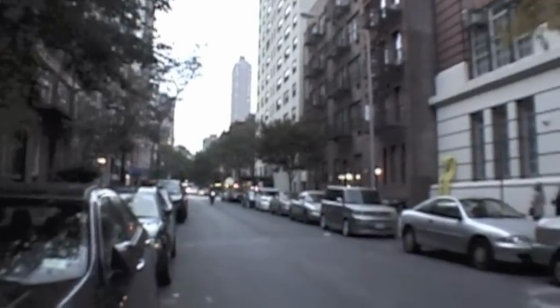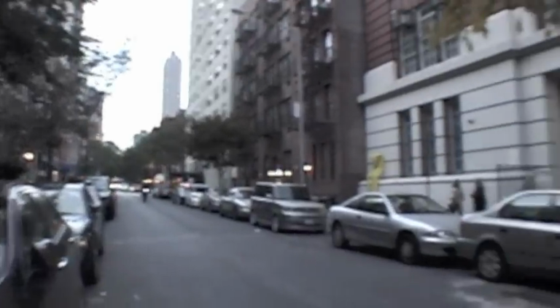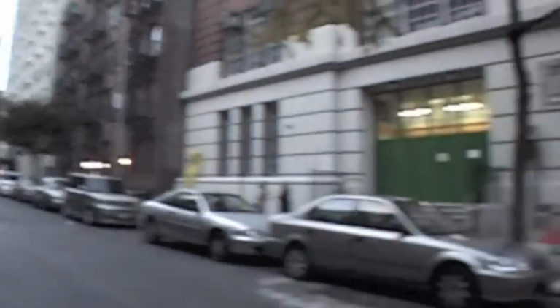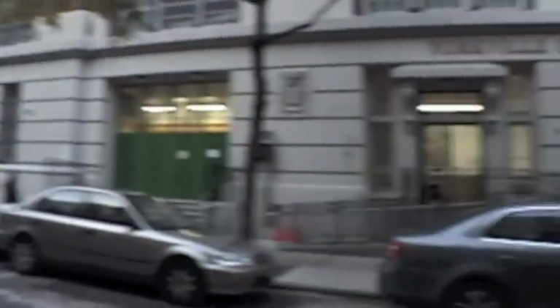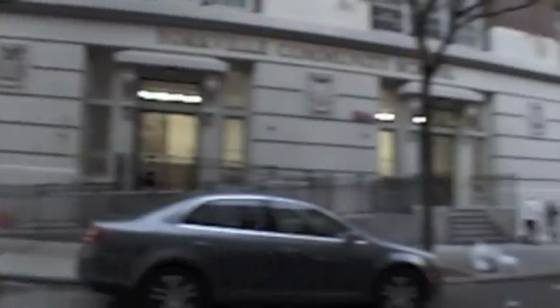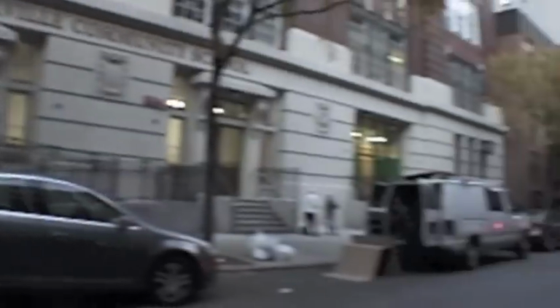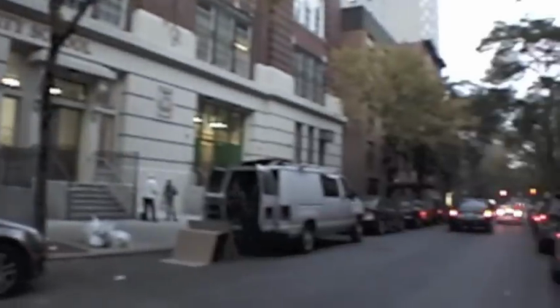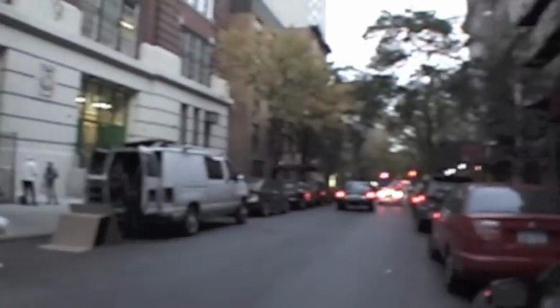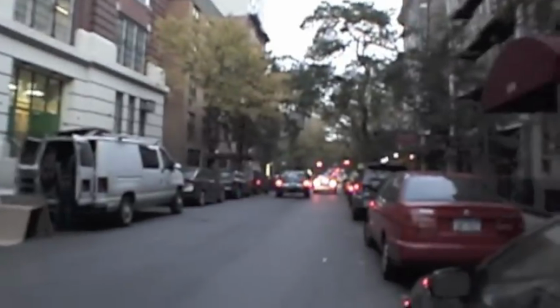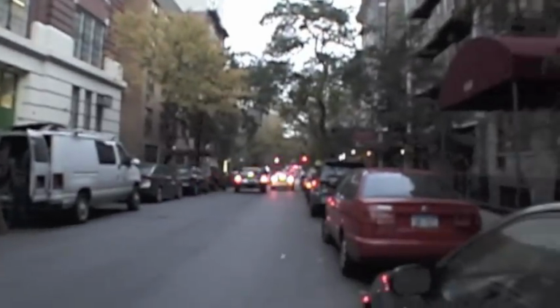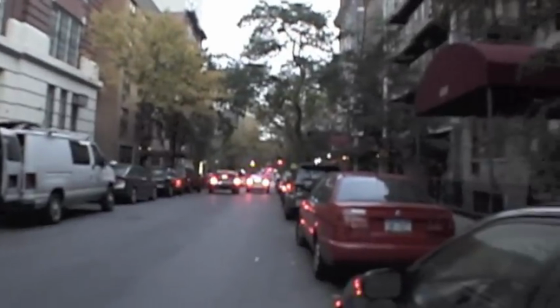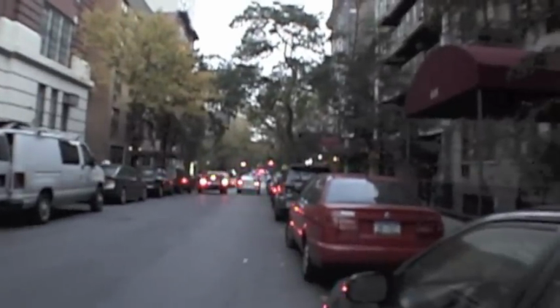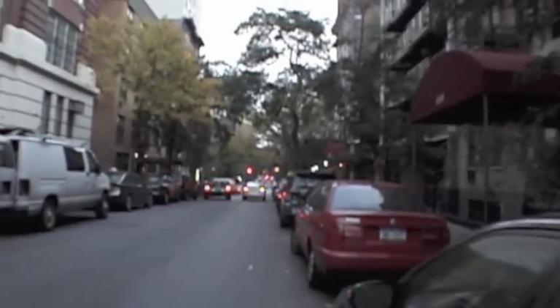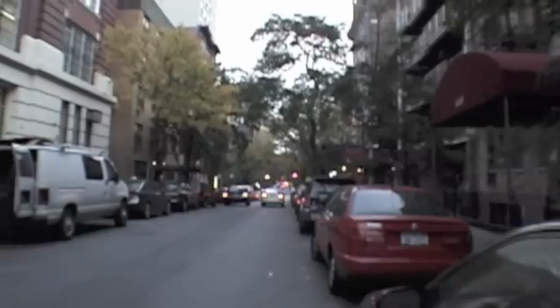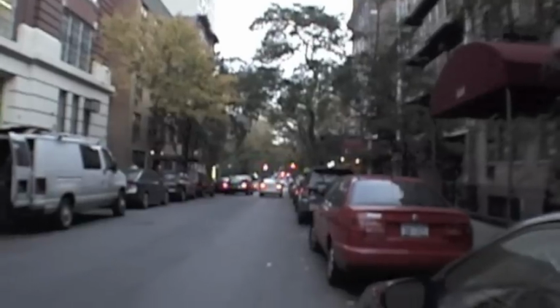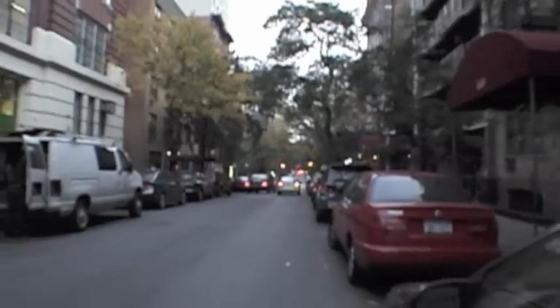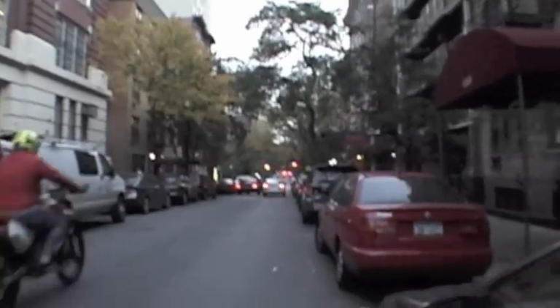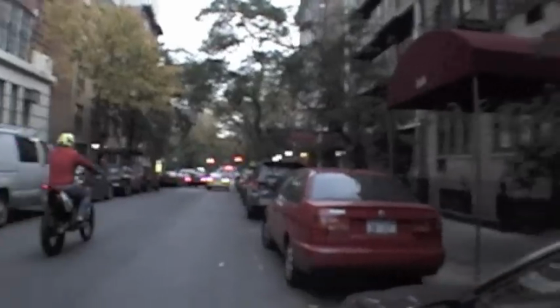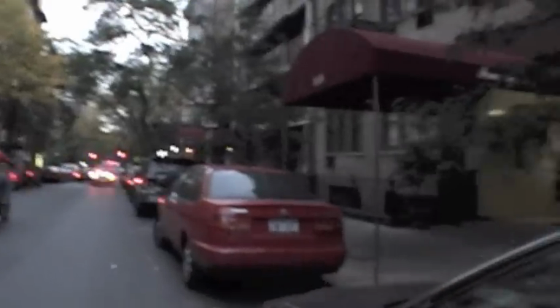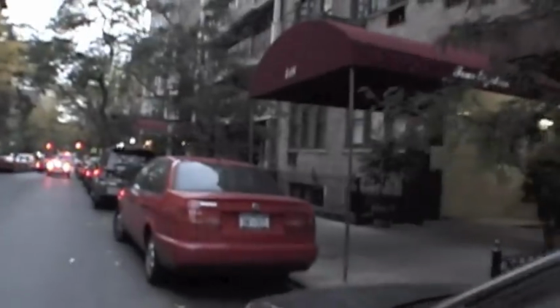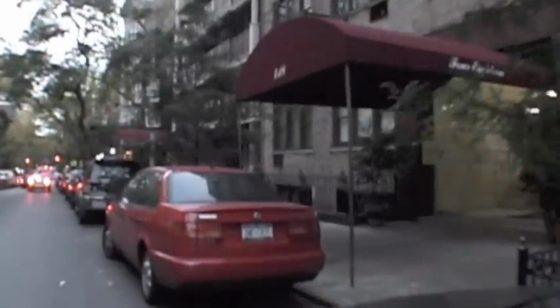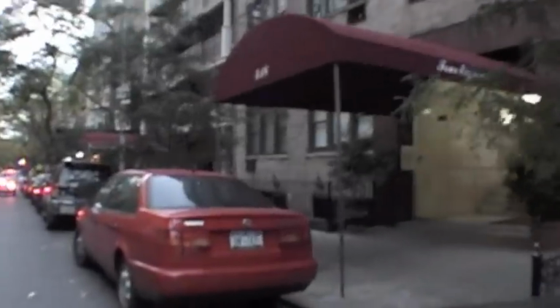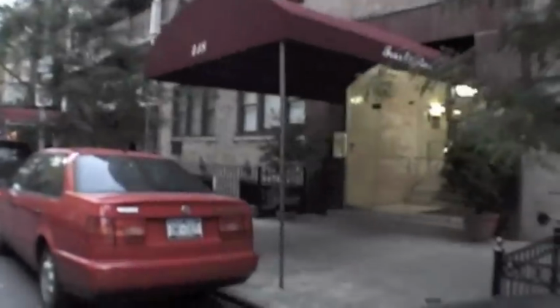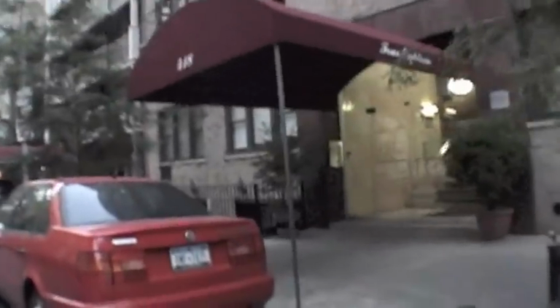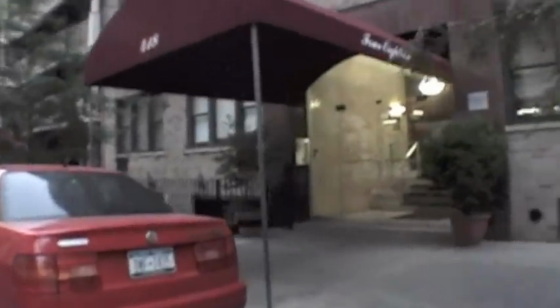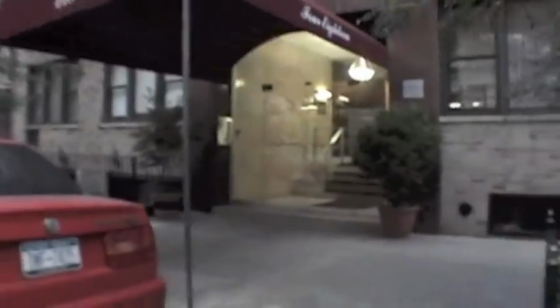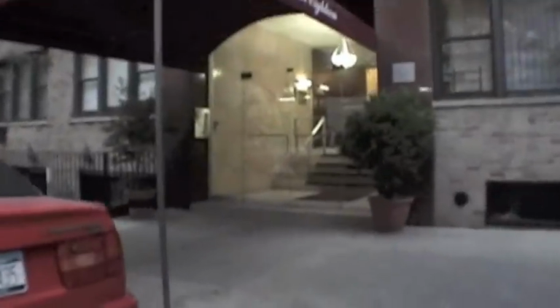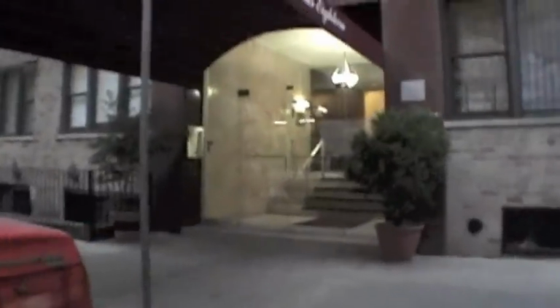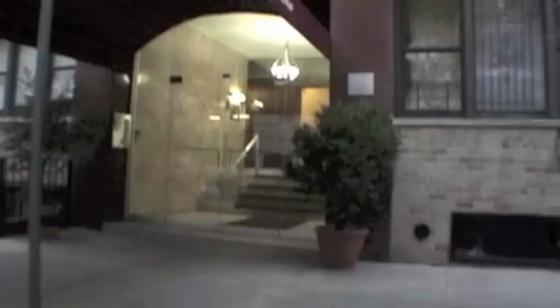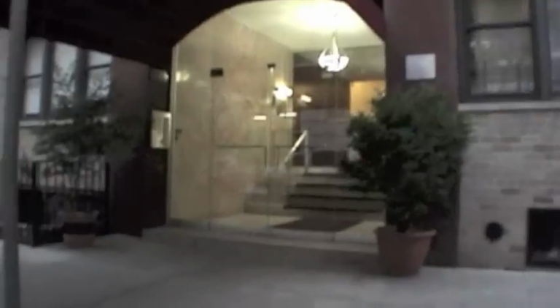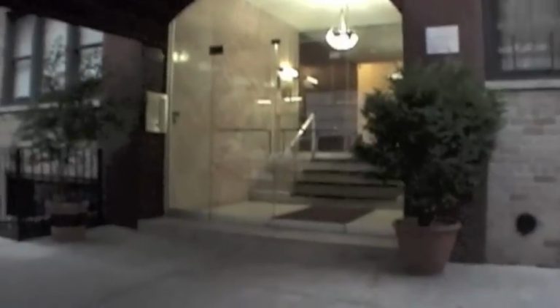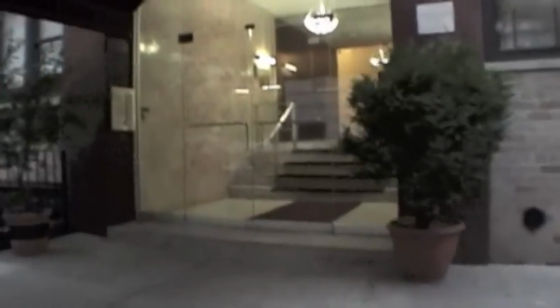Hello, everybody. Welcome back. We are on East 88th between 1st and York Avenue. We are looking at a two-bedroom available for immediate to November 1st occupancy.